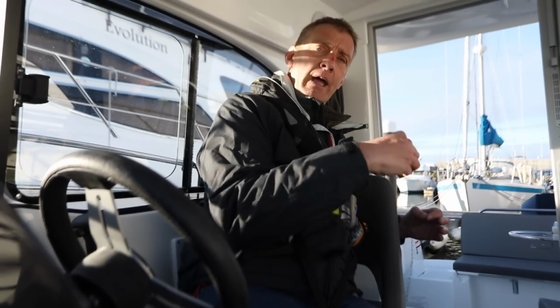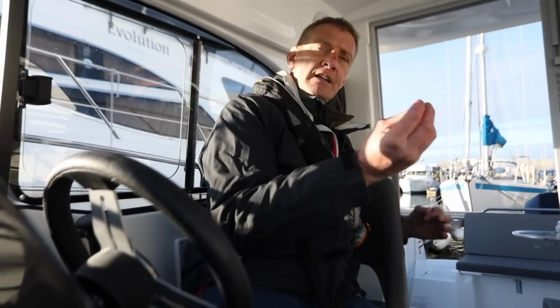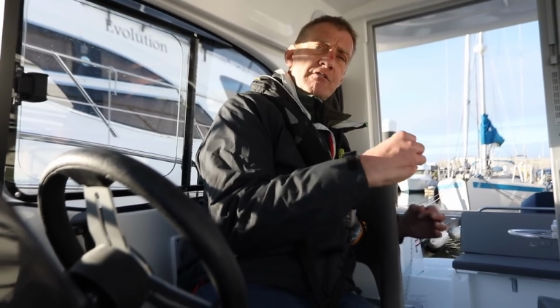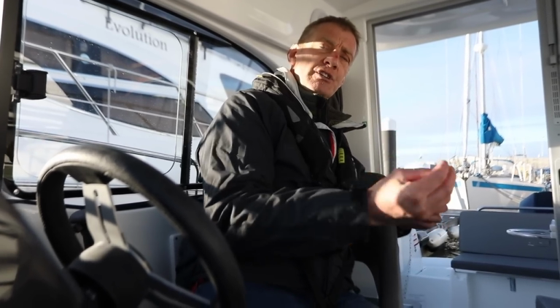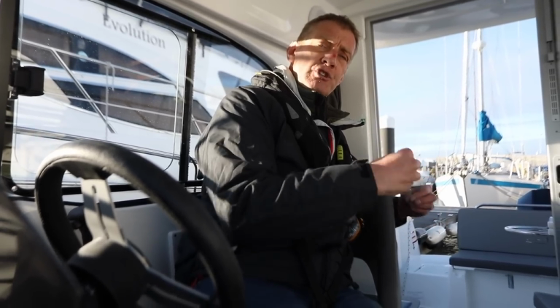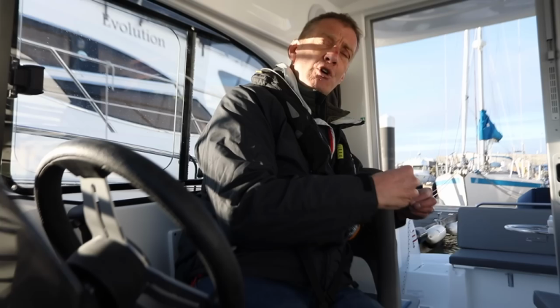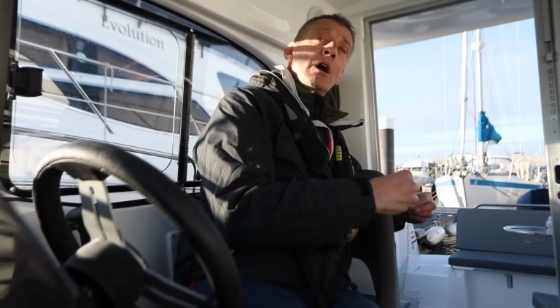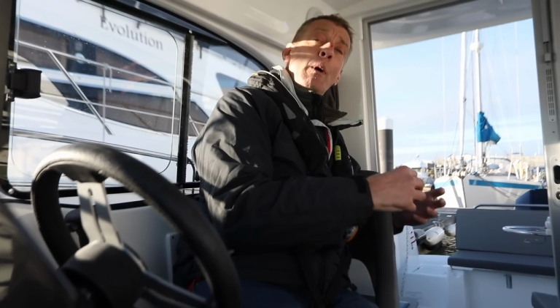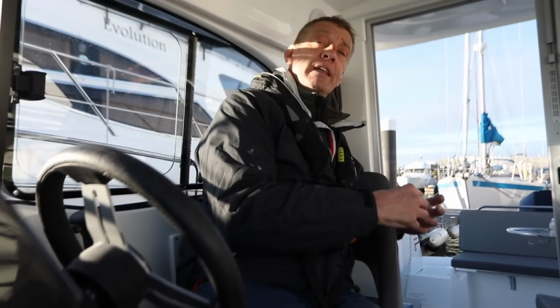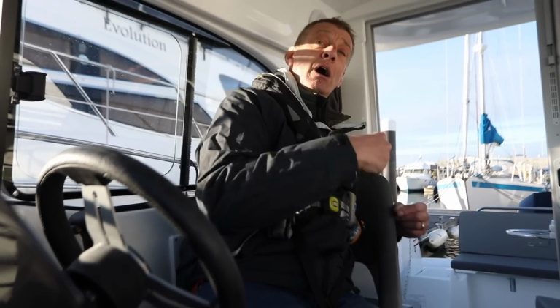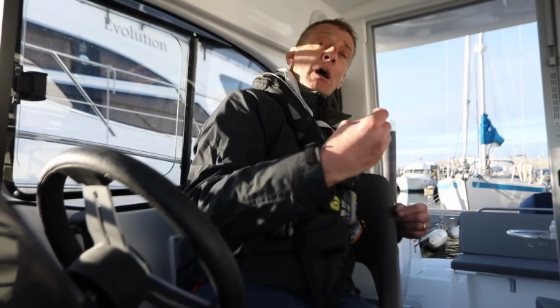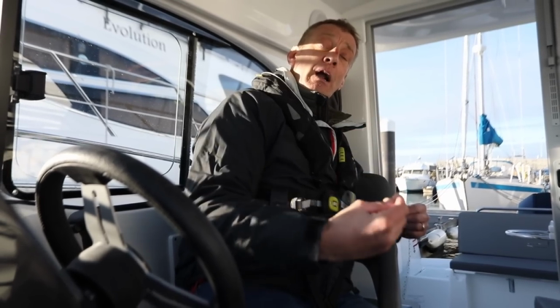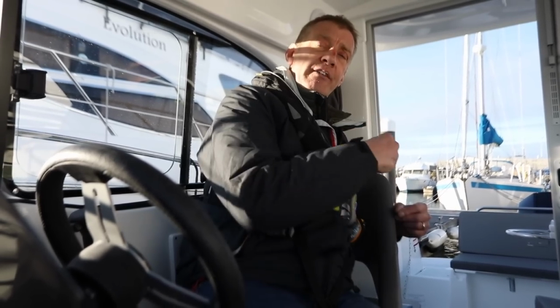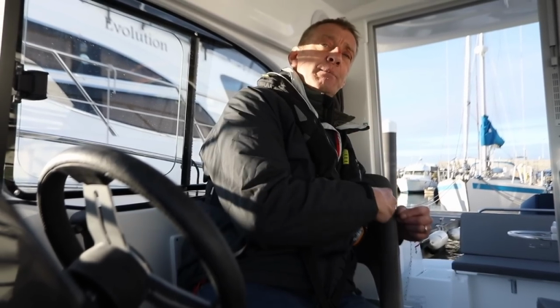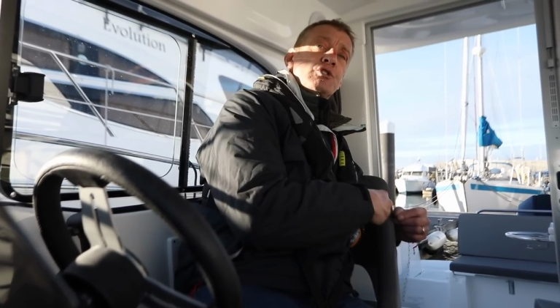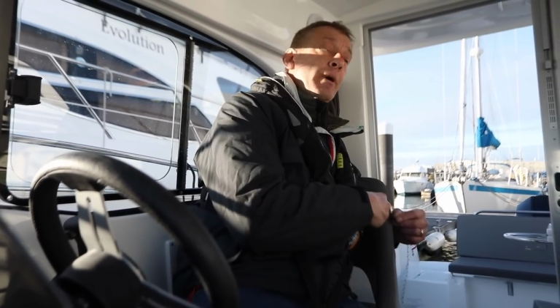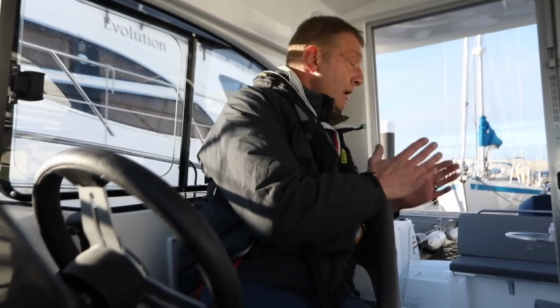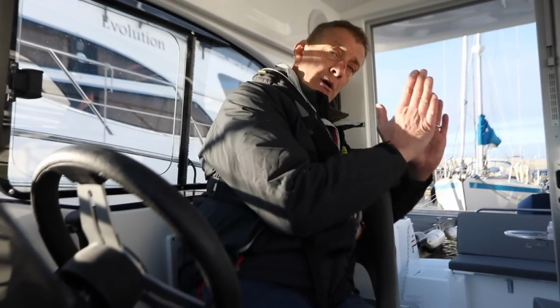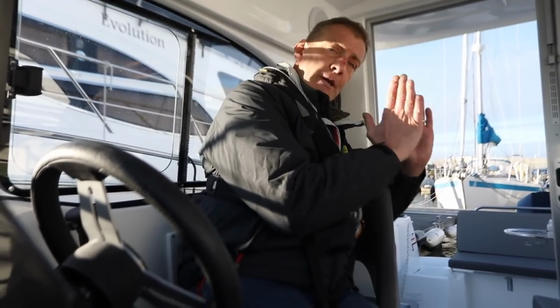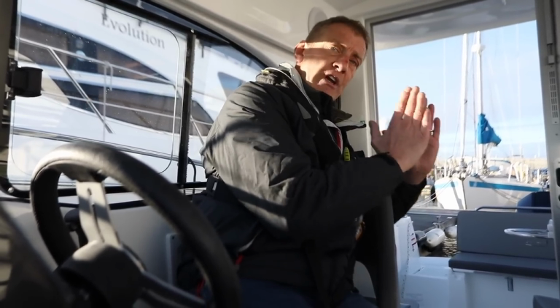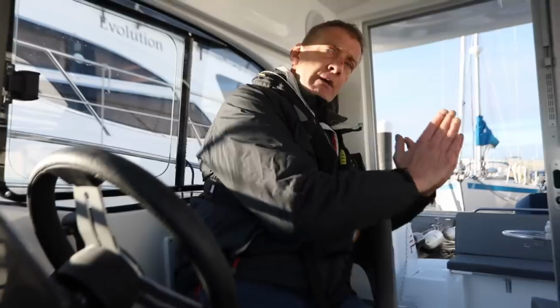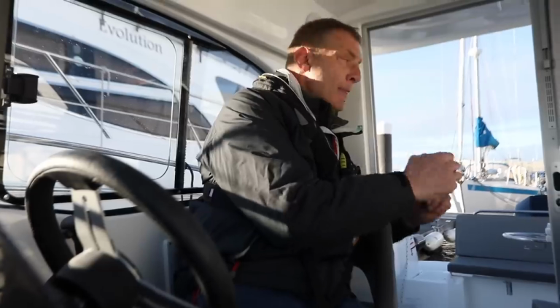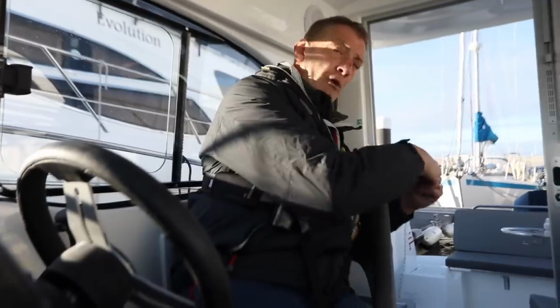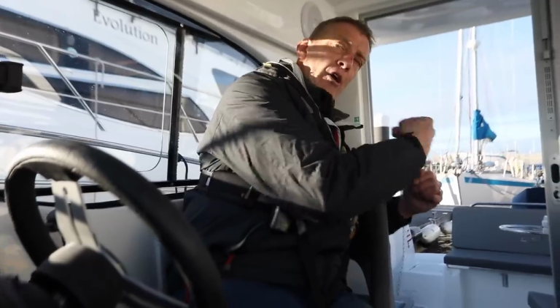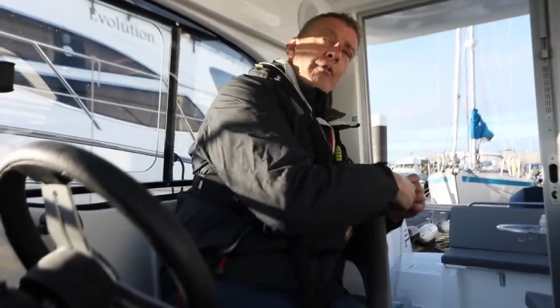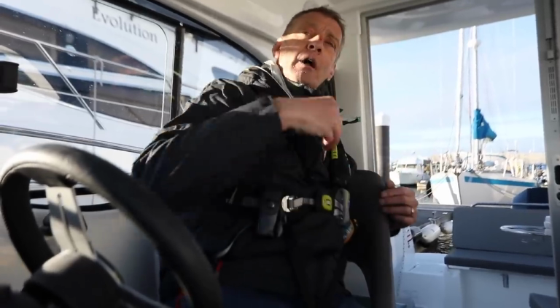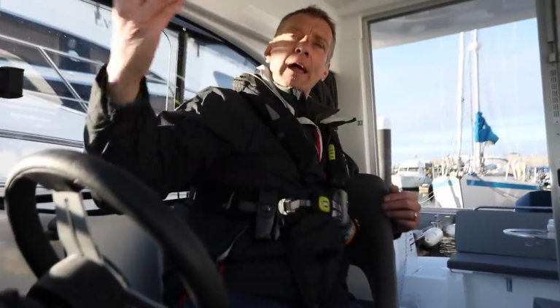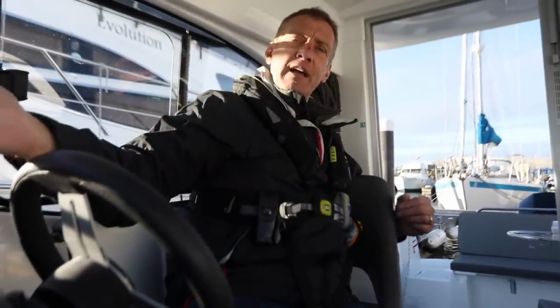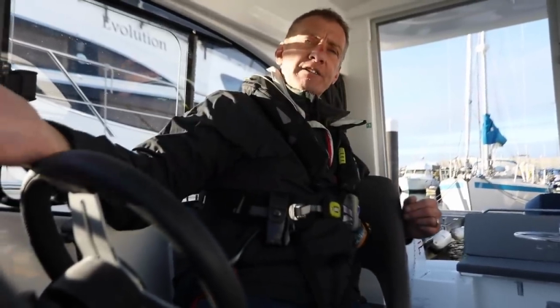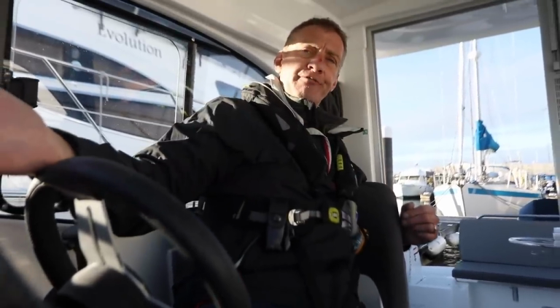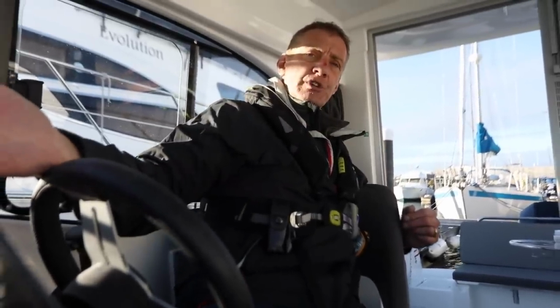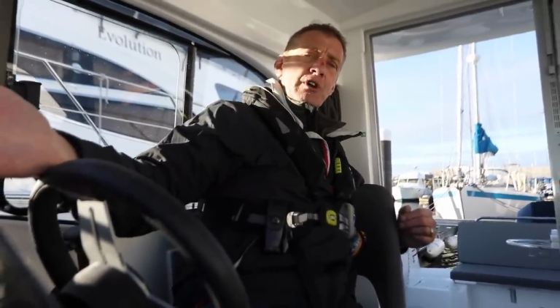We're using the wind to stop the boat as much as we can — in and out of gear on the stern to keep us gently moving. When we get there, a click ahead to make a stop, get the boat stationary, drop that line on, into gear ahead.